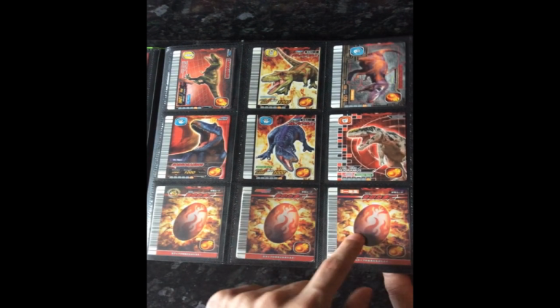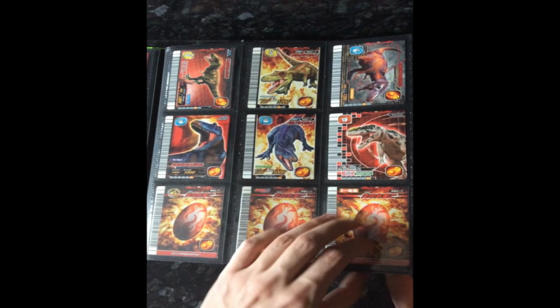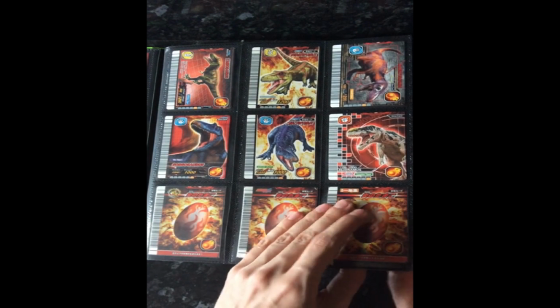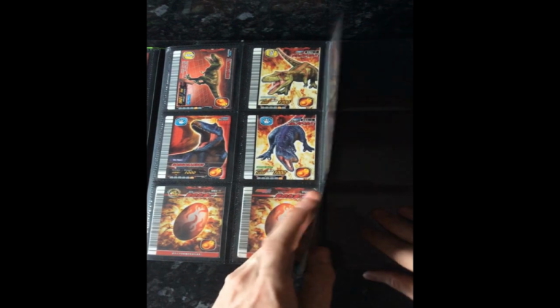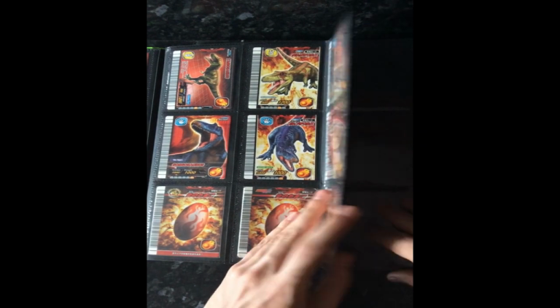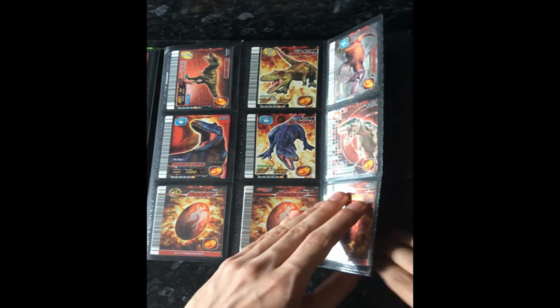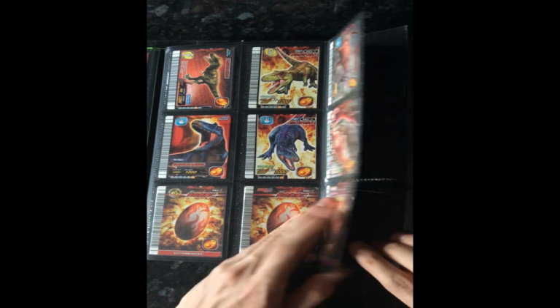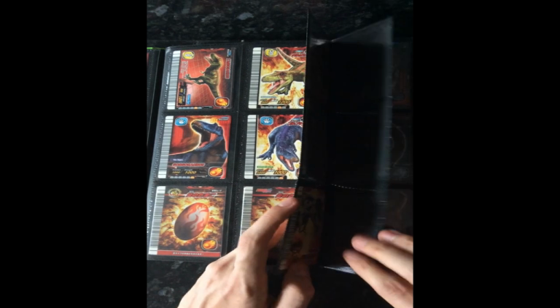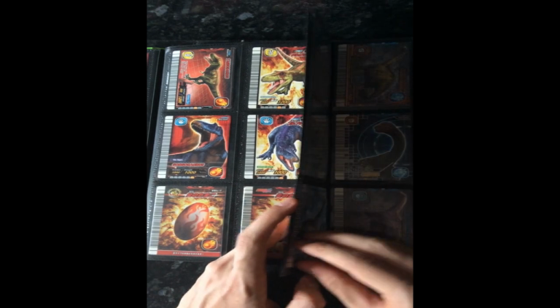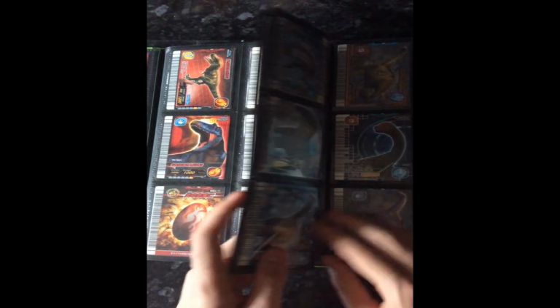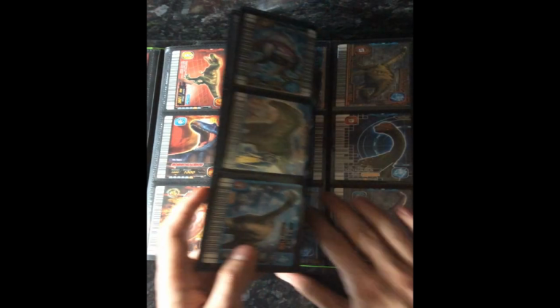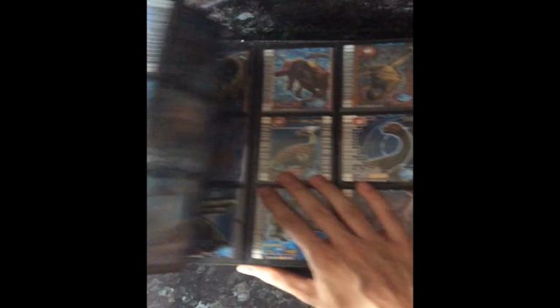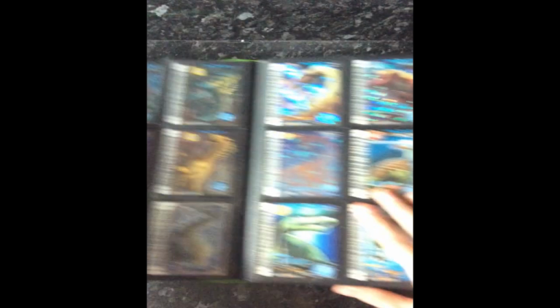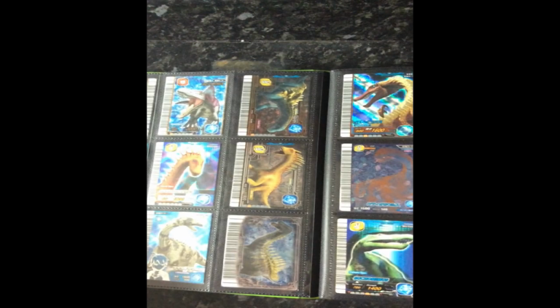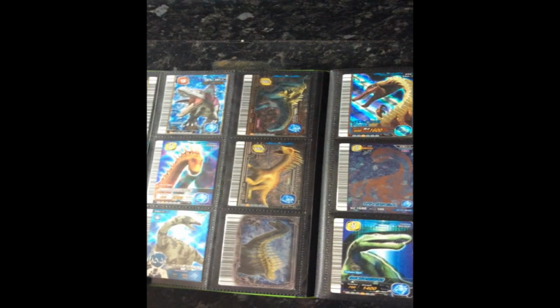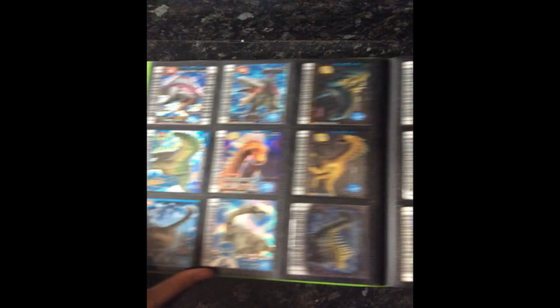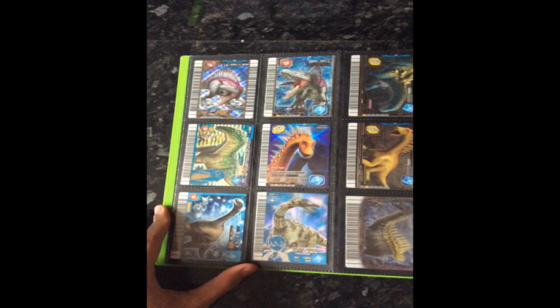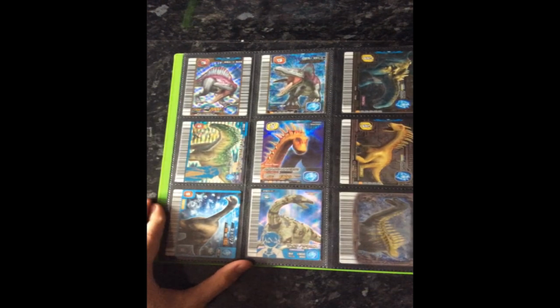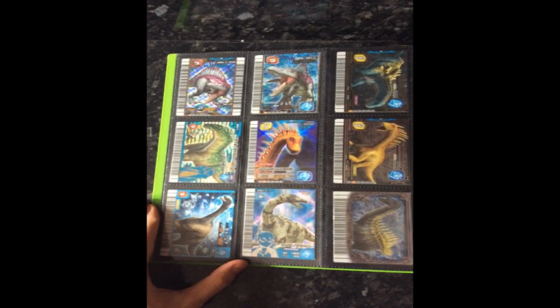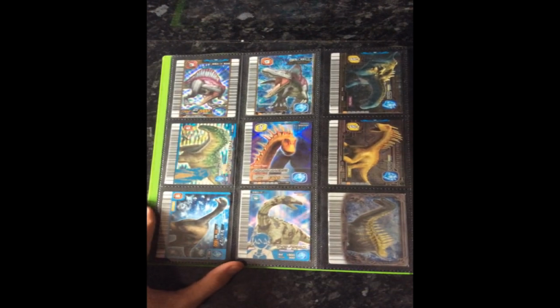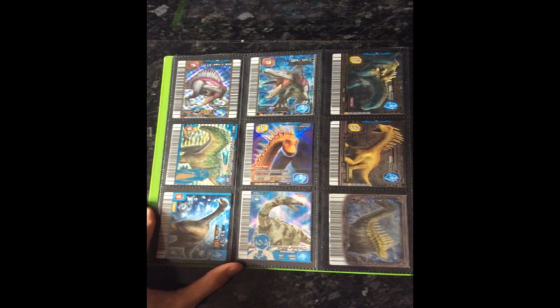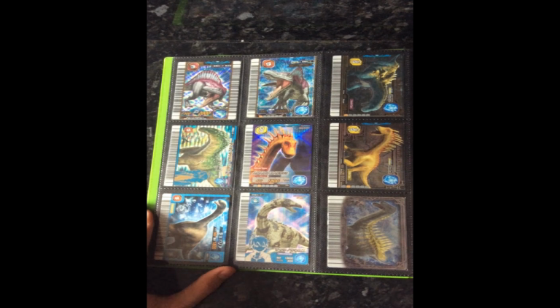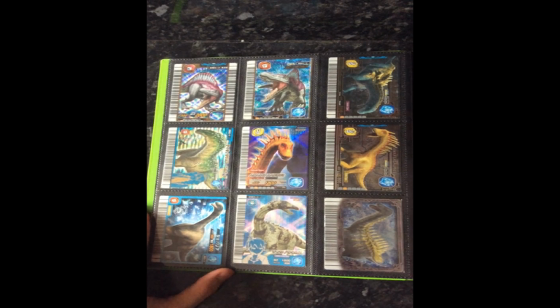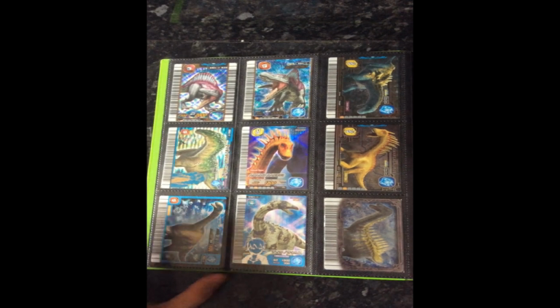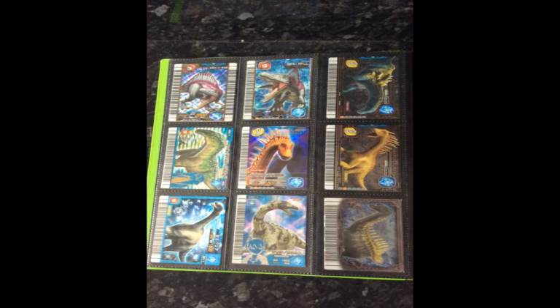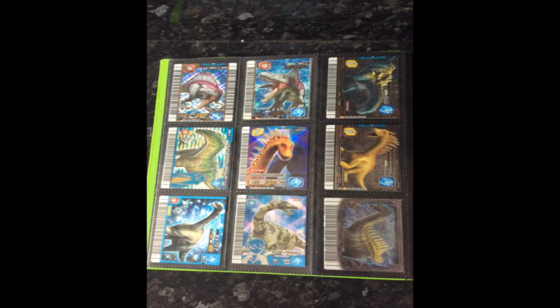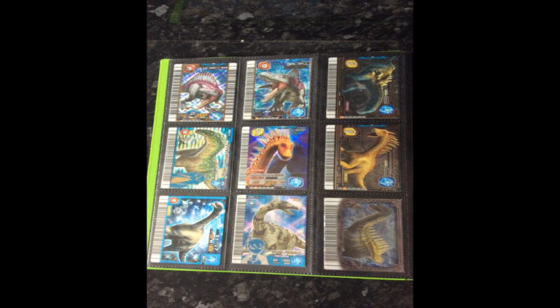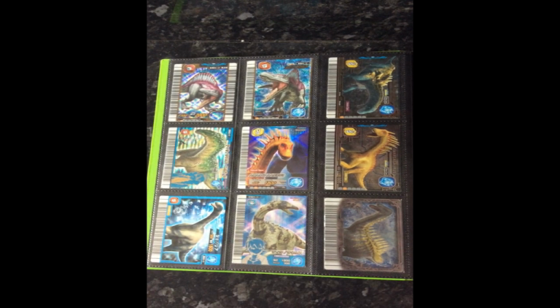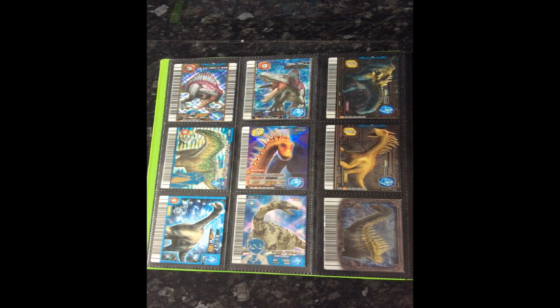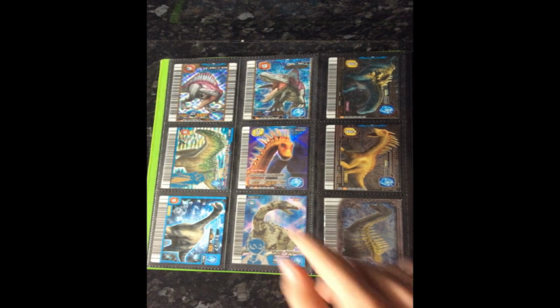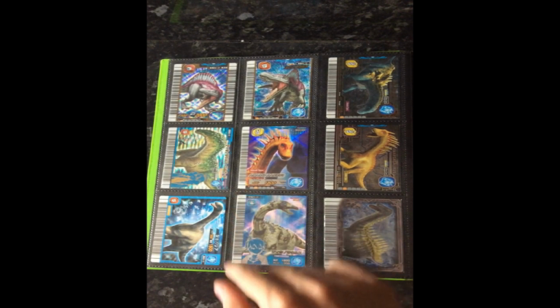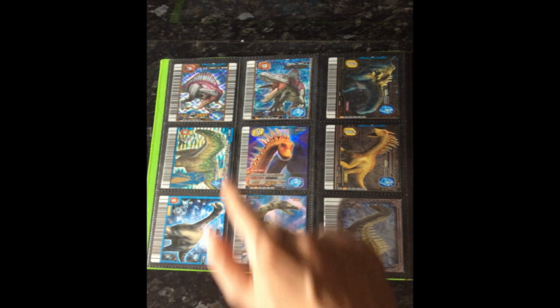And then I included the eggs to go with the respective element, so in this case fire — all three fire eggs, one, two, and three. Now moving on to the water dinosaurs, and I have all the water types so no gaps here.